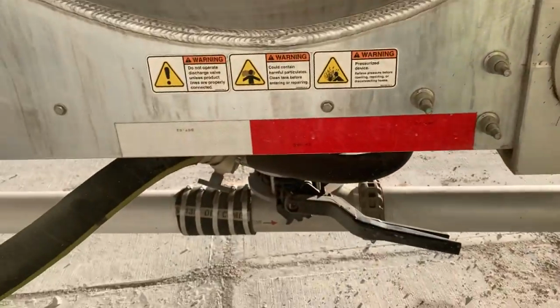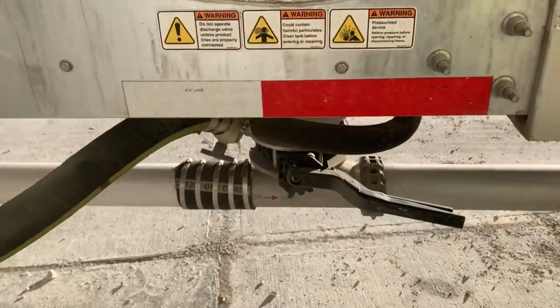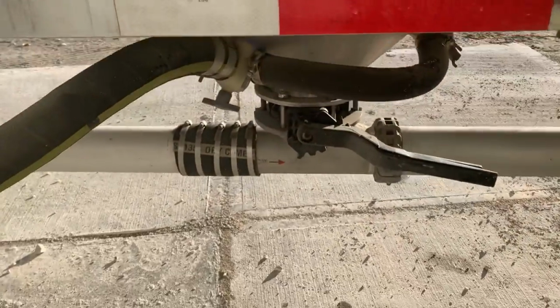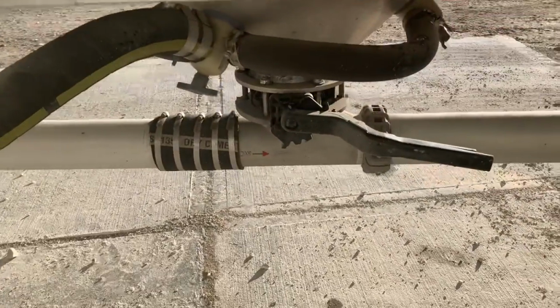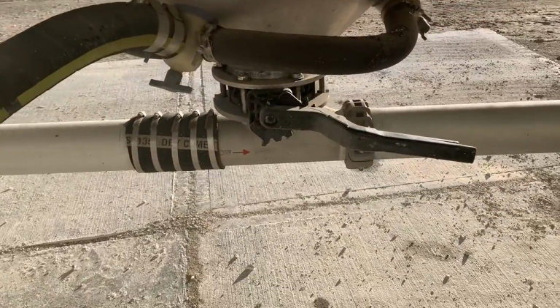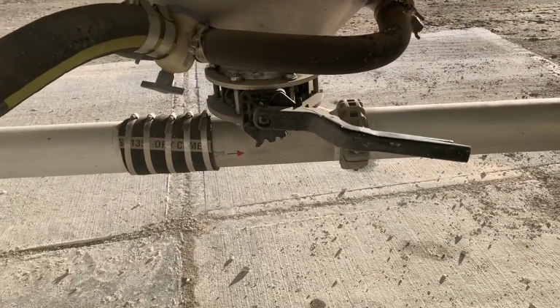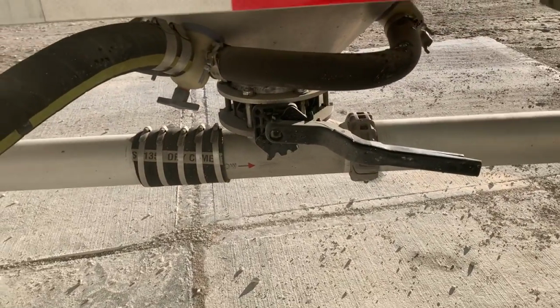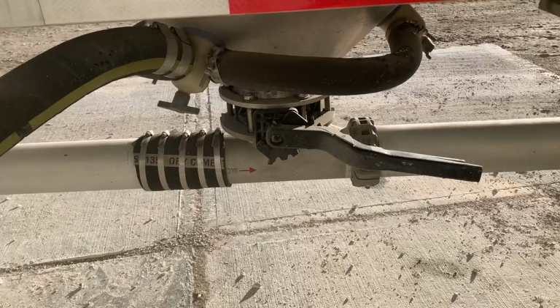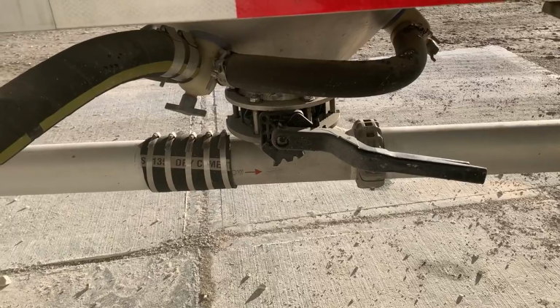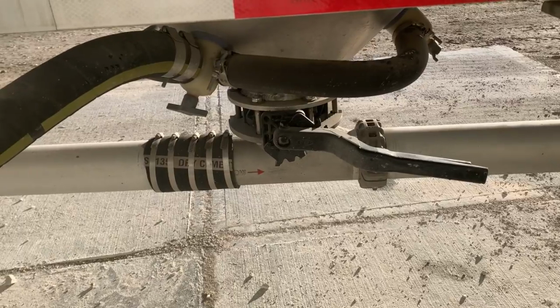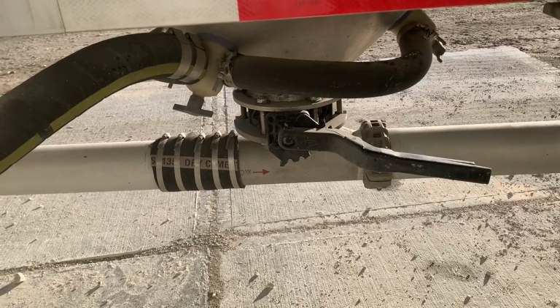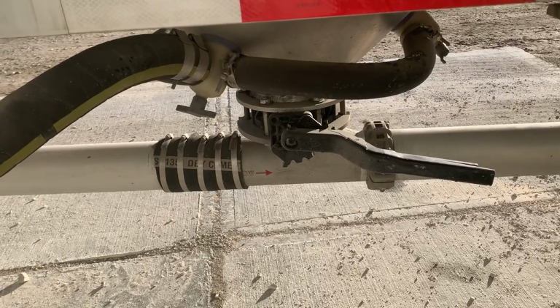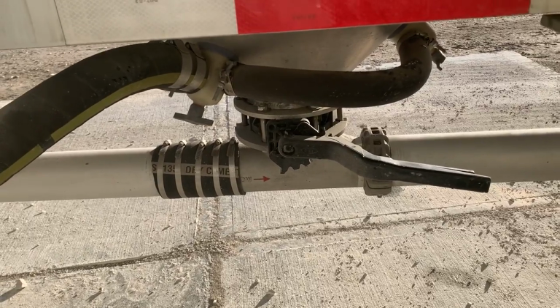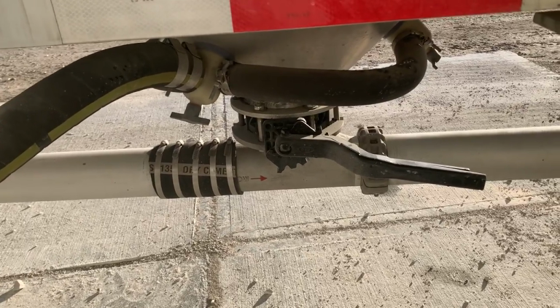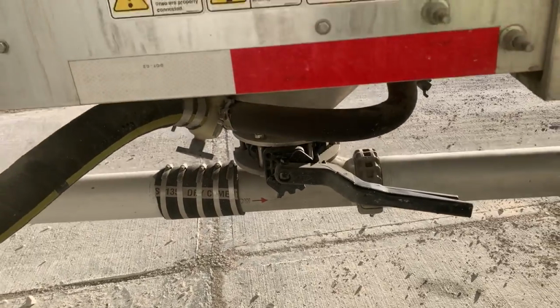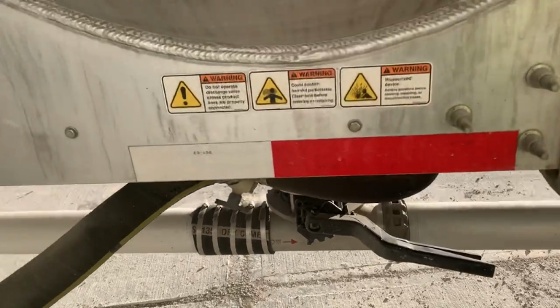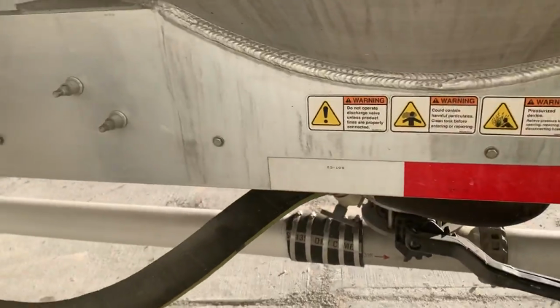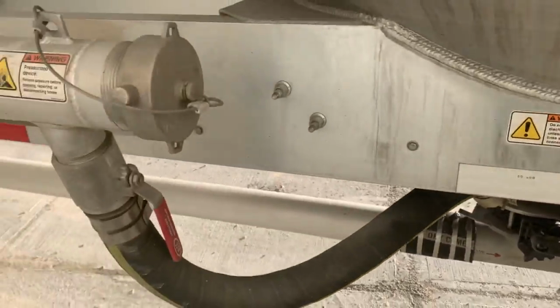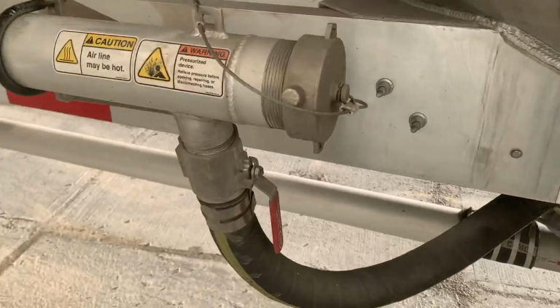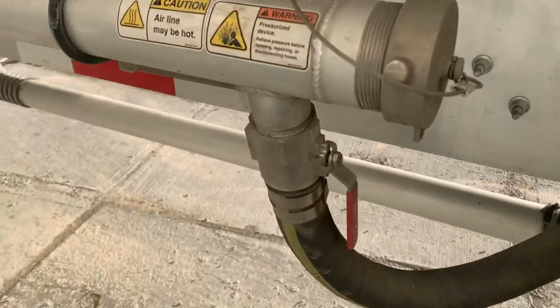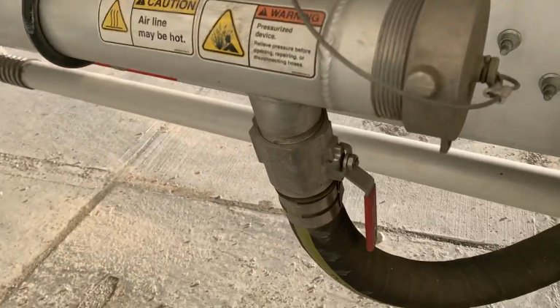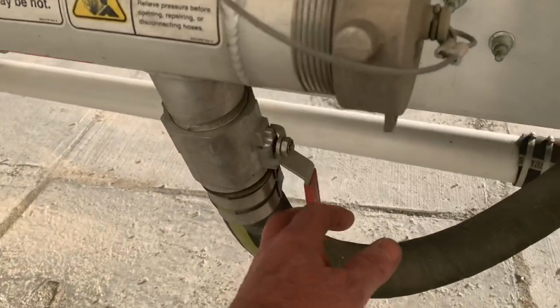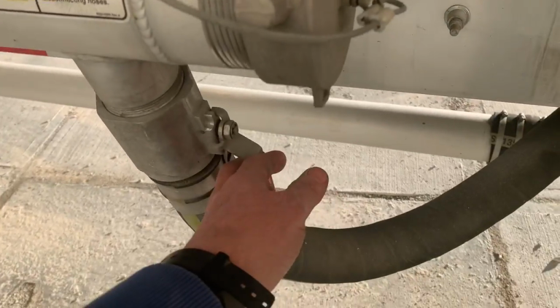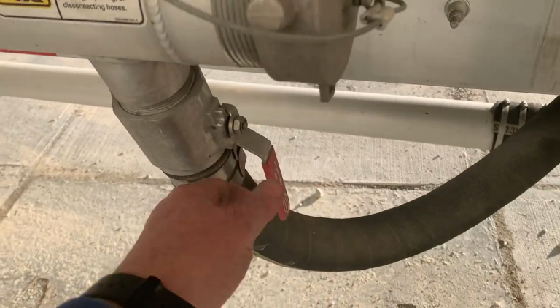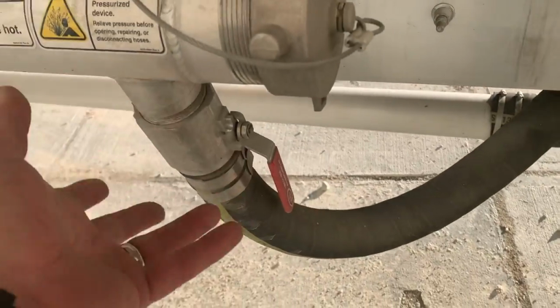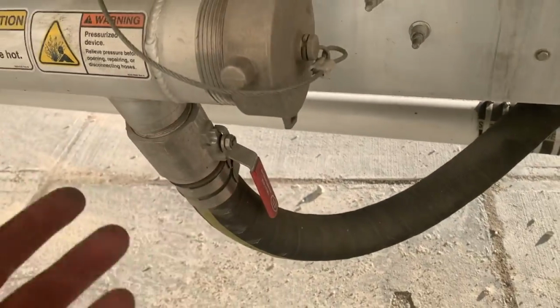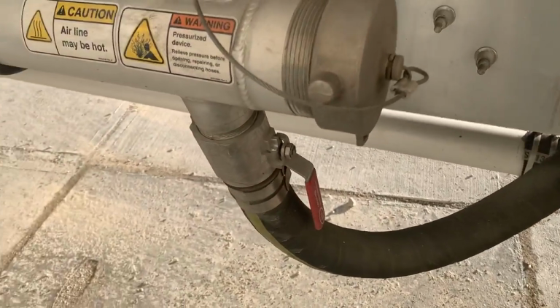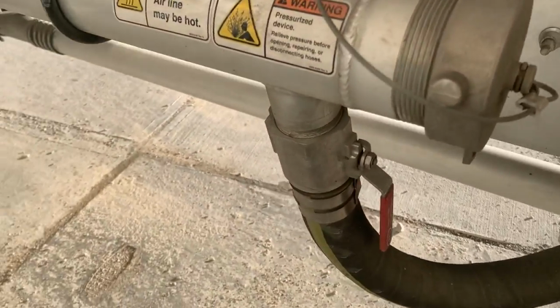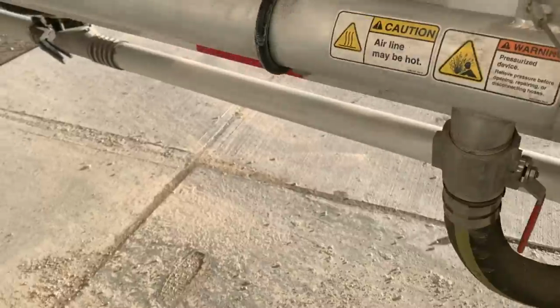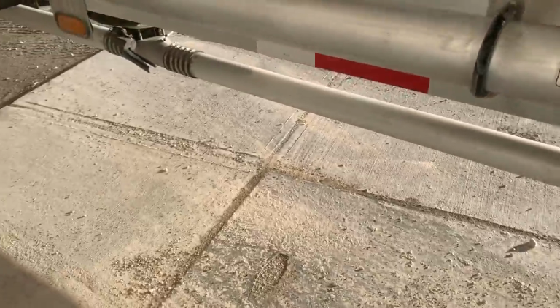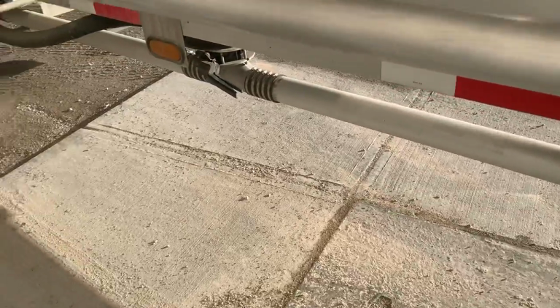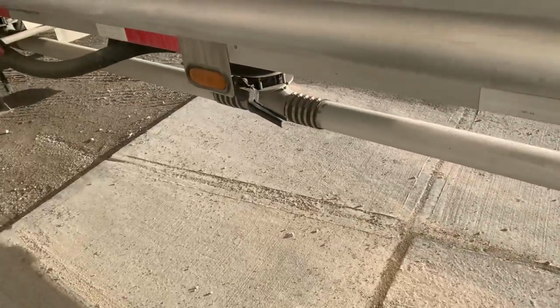Each one of these hoppers has got a valve here — turns on, turns off, like a powder blow. You can also turn on and off the aerators, which helps vibrate and fluff up the cement powder.